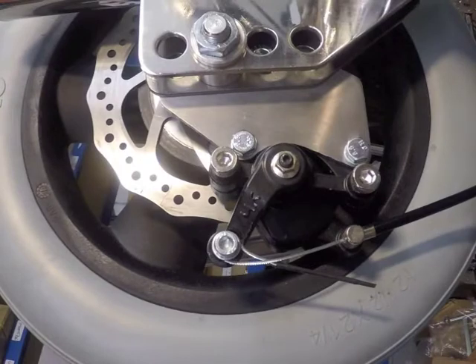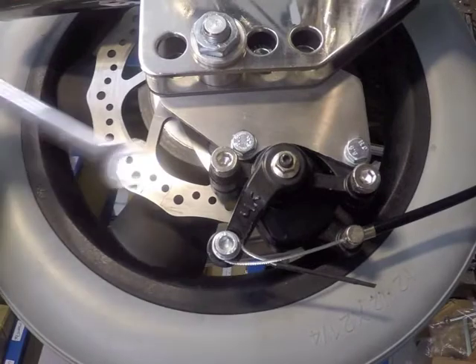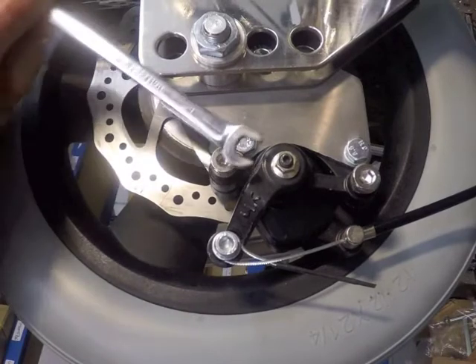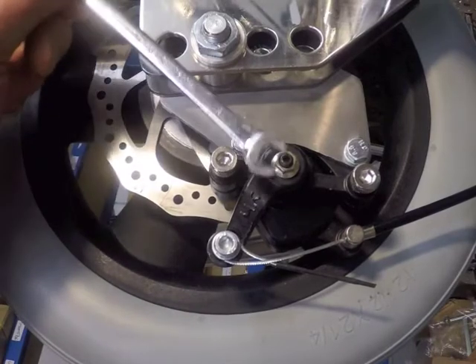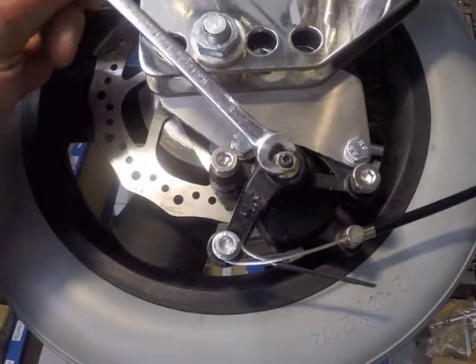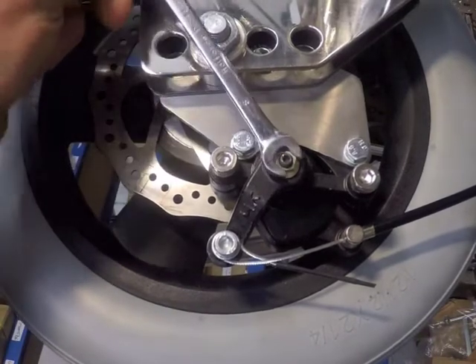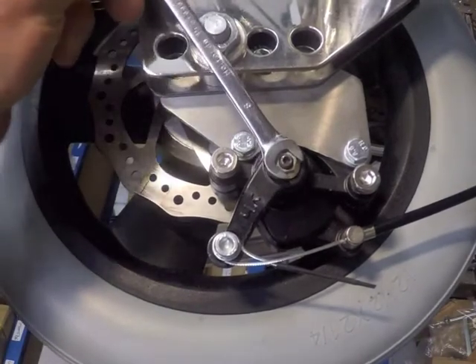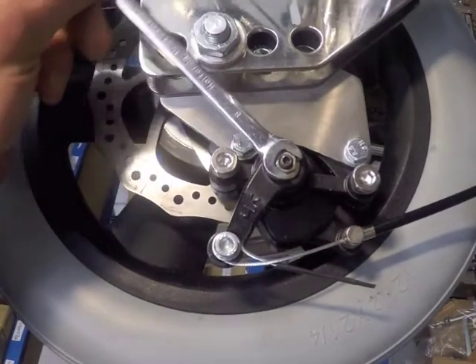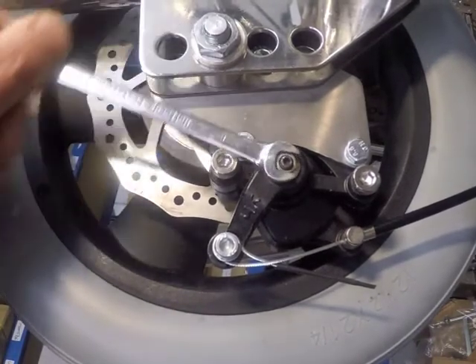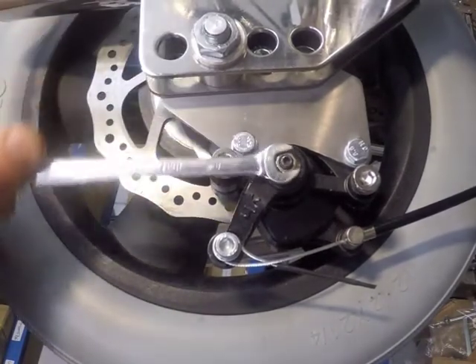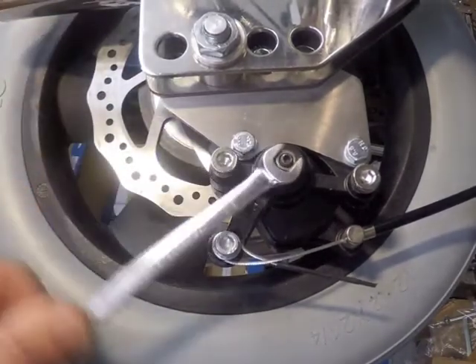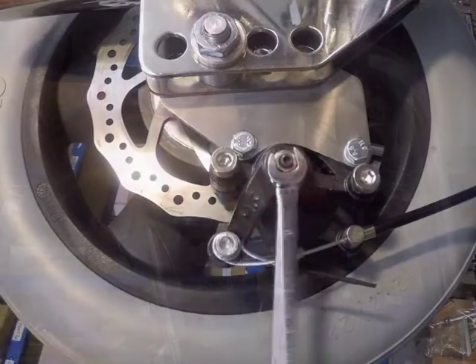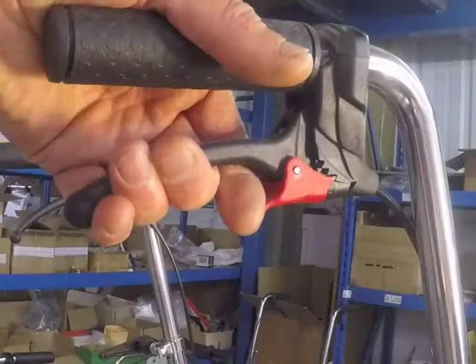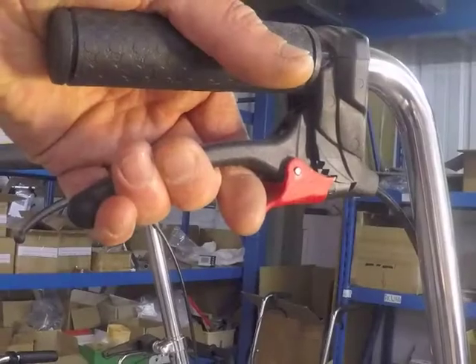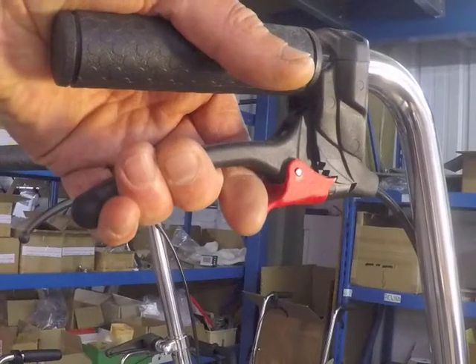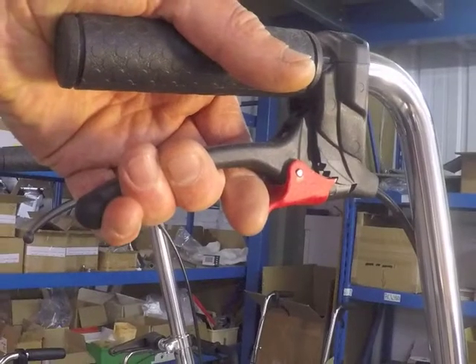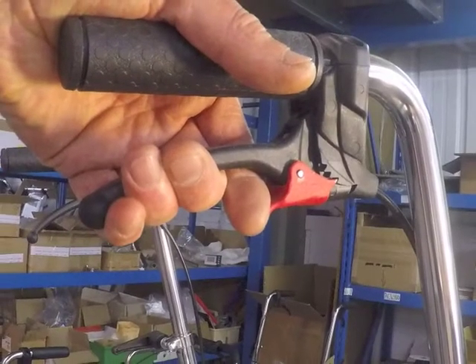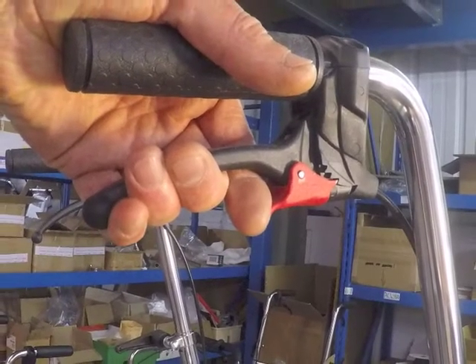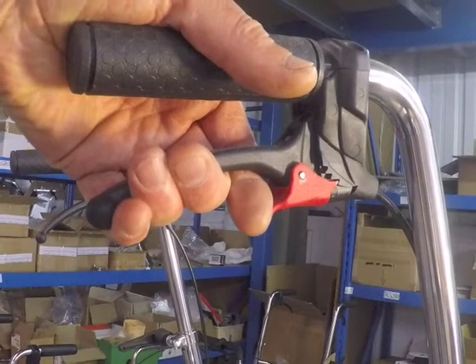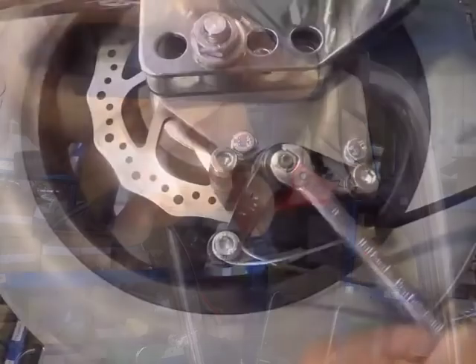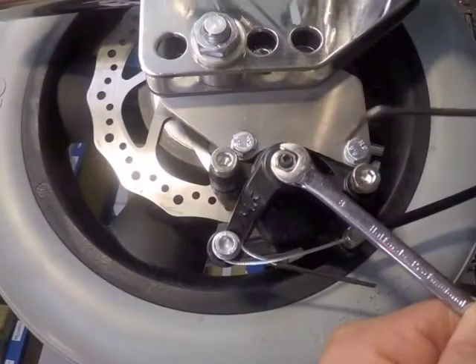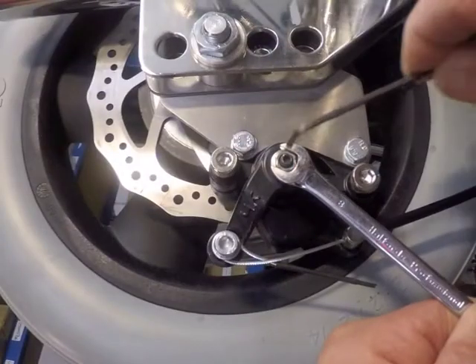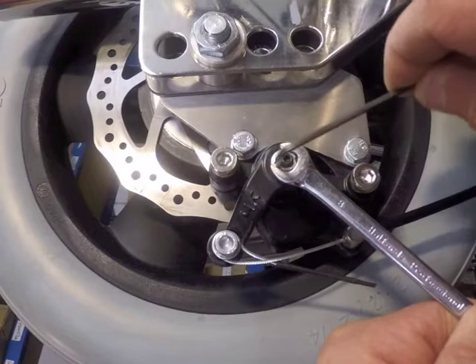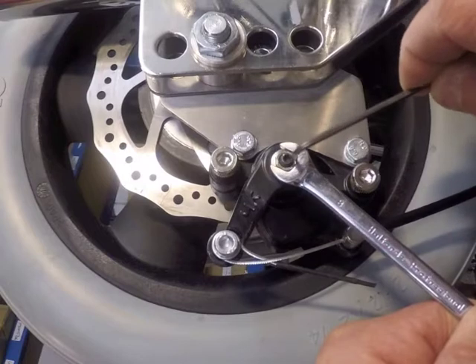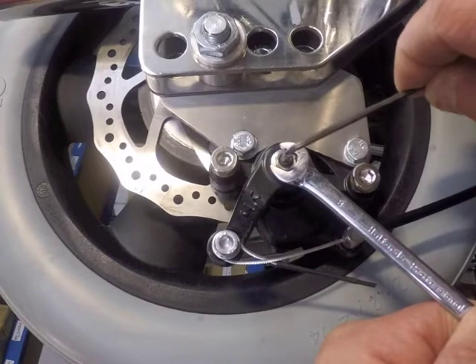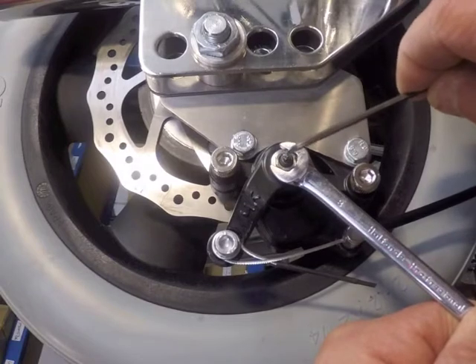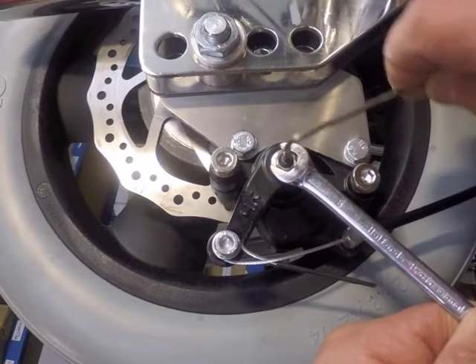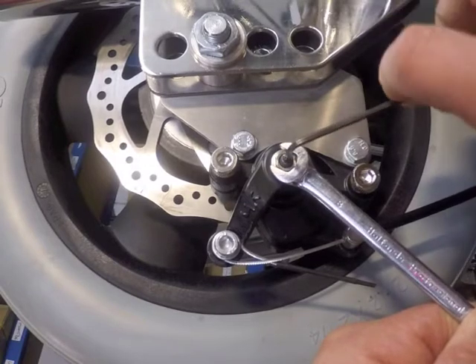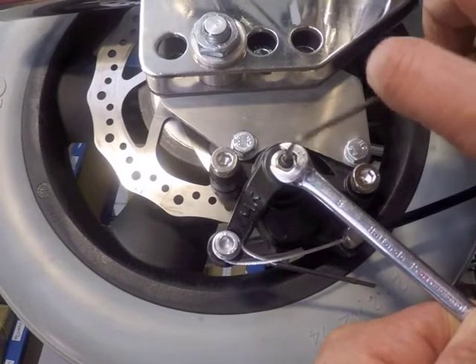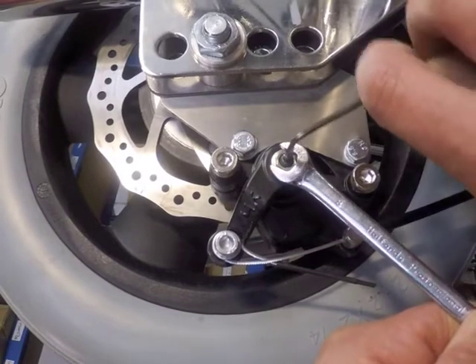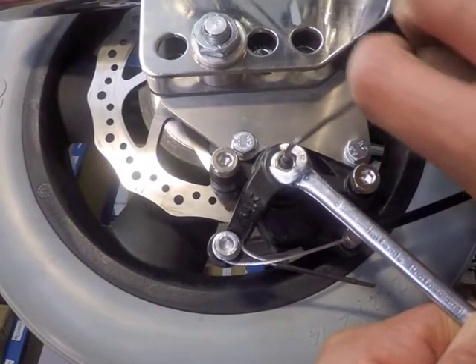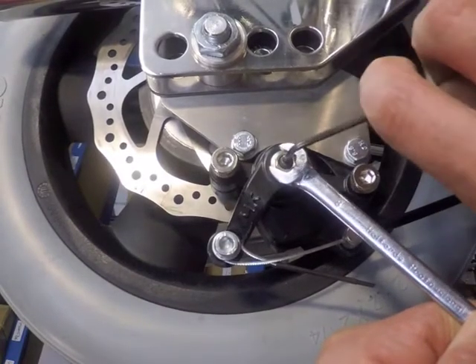Use an 8mm spanner to loosen the lock nut by half a turn. Set the ratchet lever to lock on the first step, and use a 2.5mm allen key in the centre adjuster screw to tighten the cable.